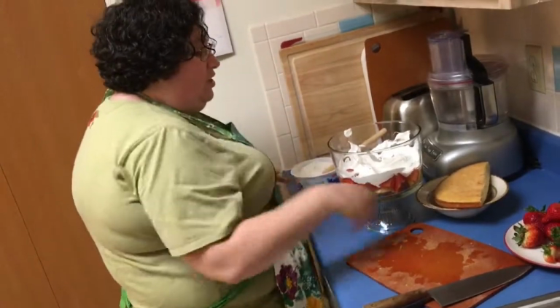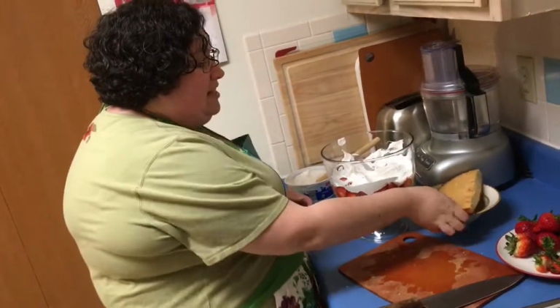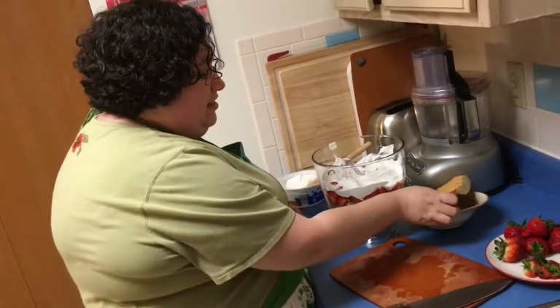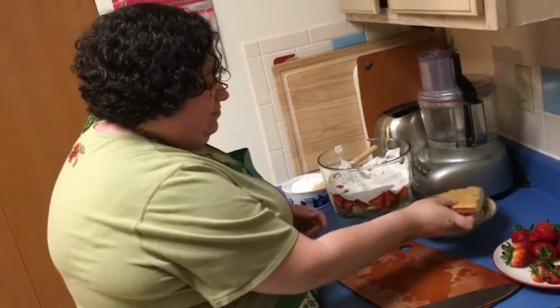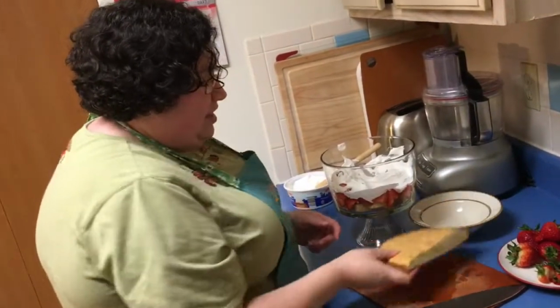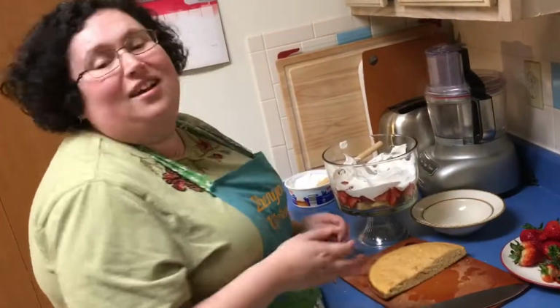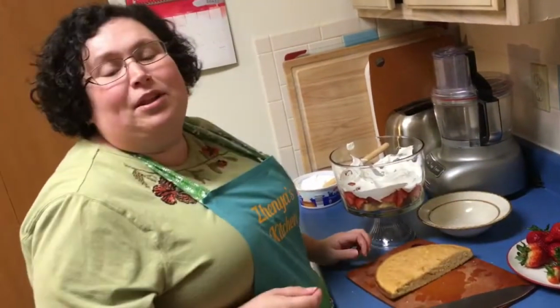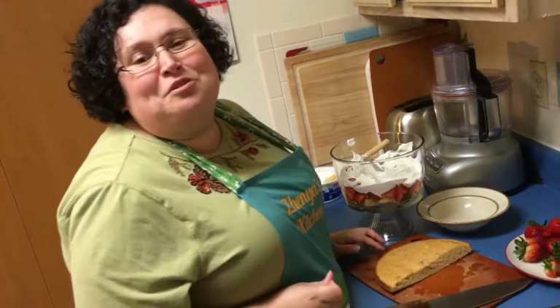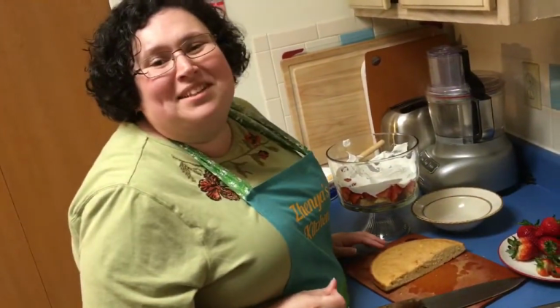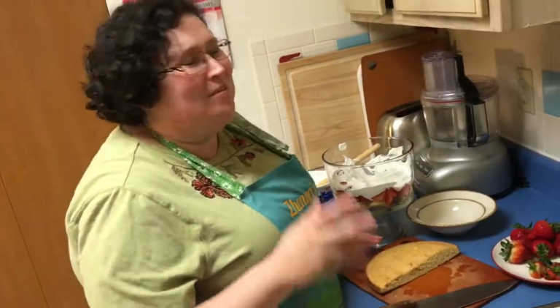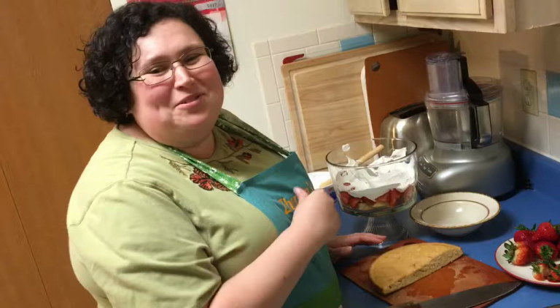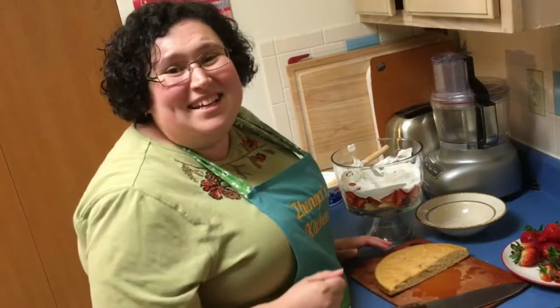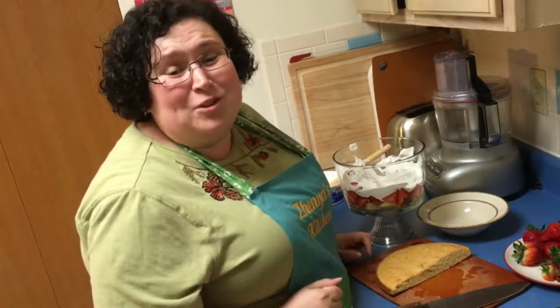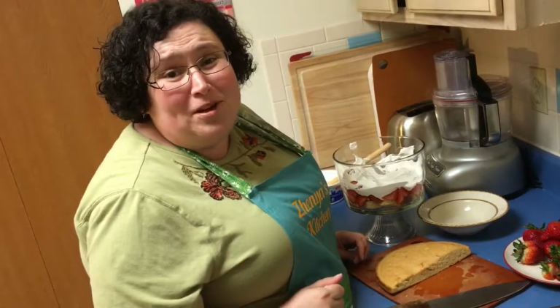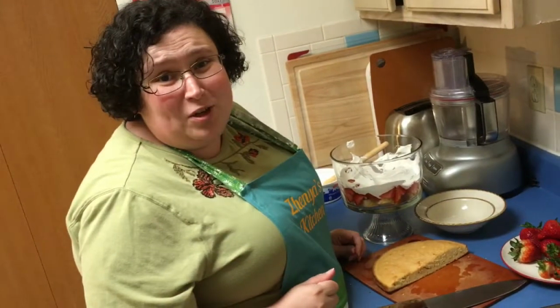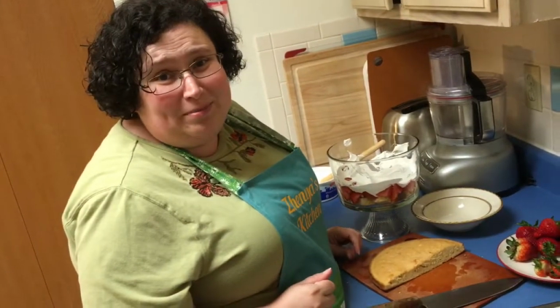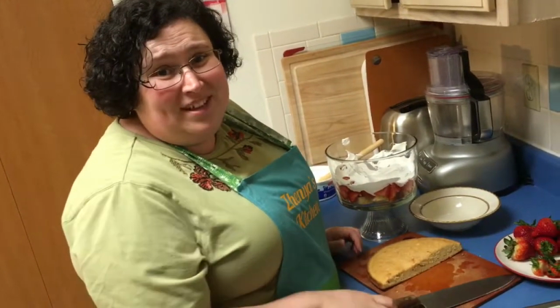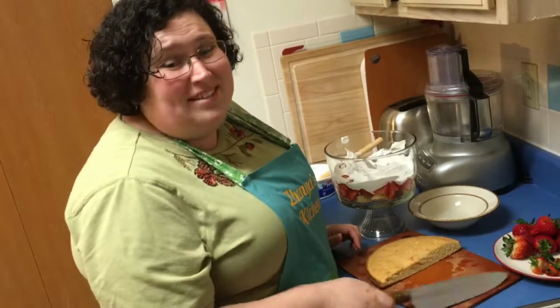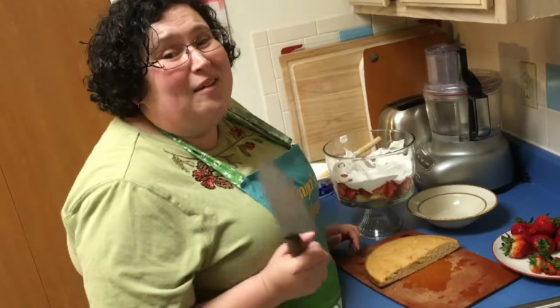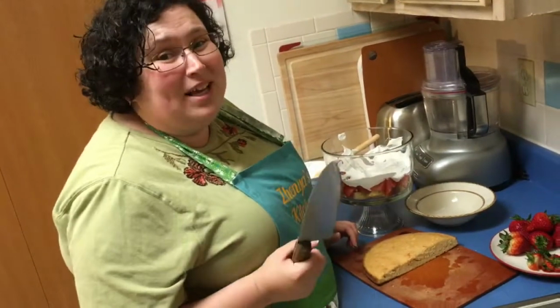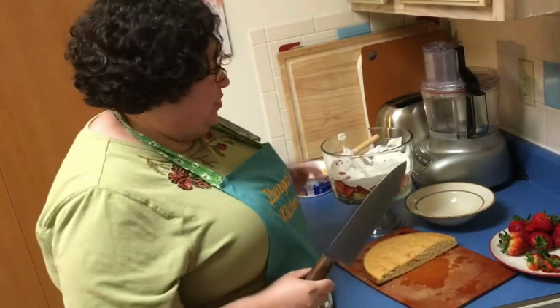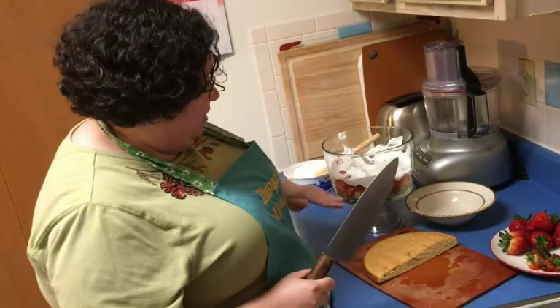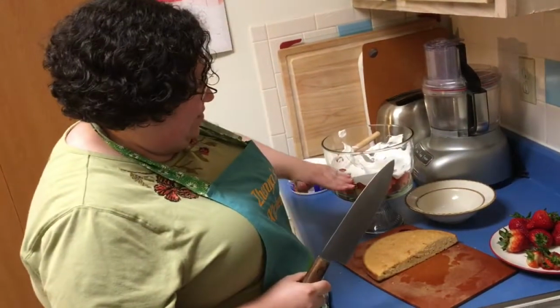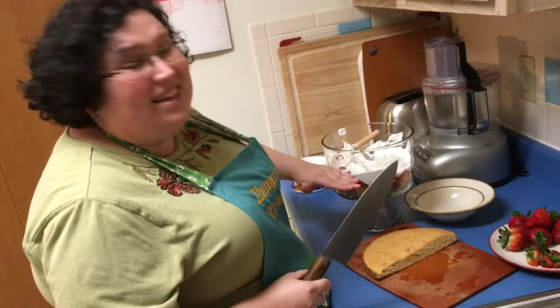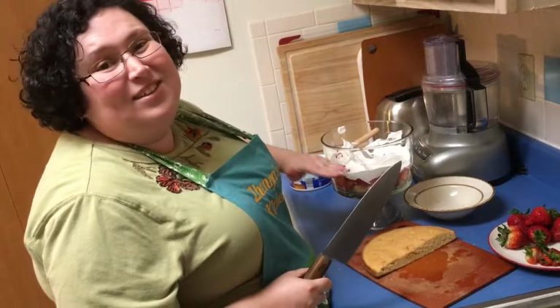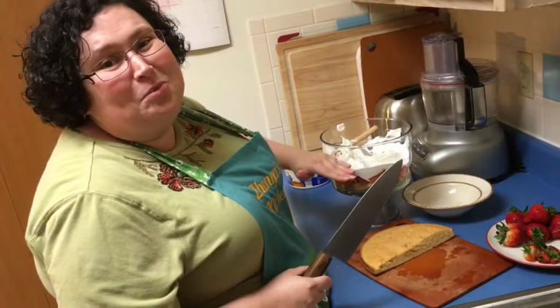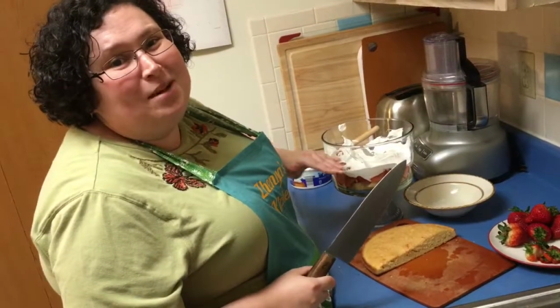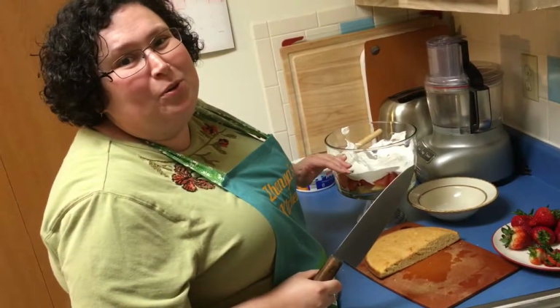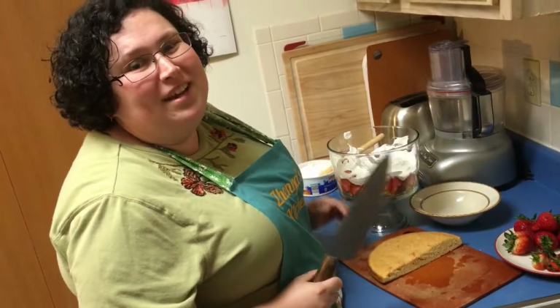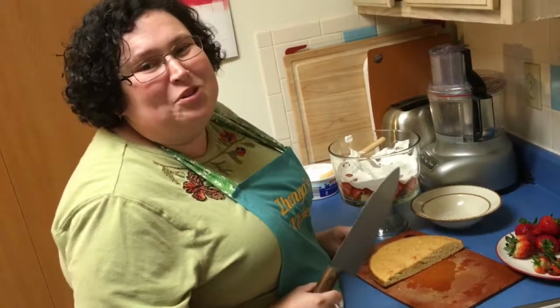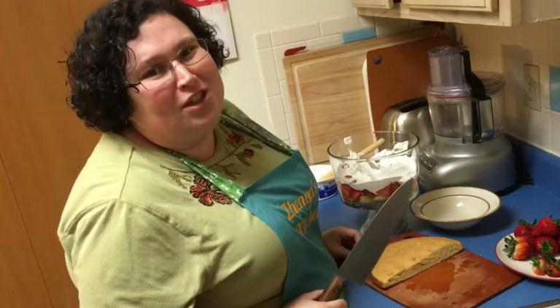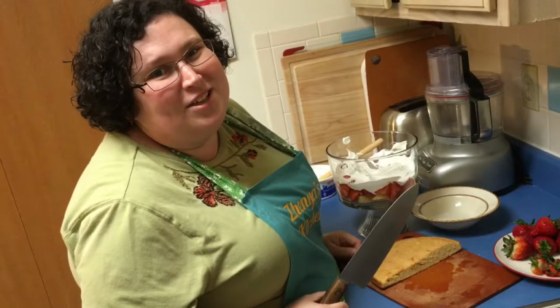For the next layer I'm just going to rinse and repeat — cake, strawberries, and cool whip. I'll come back to you when we have those layers done and I'll show you the finishing touches.